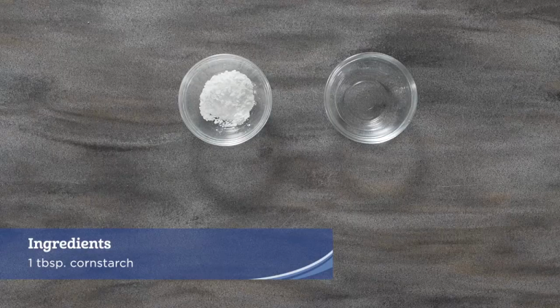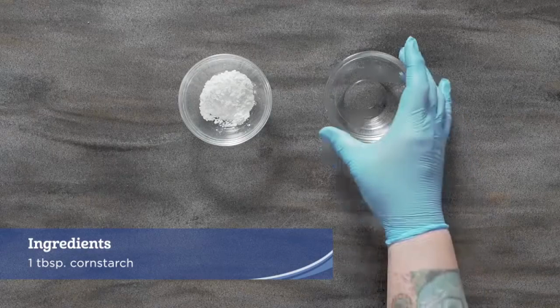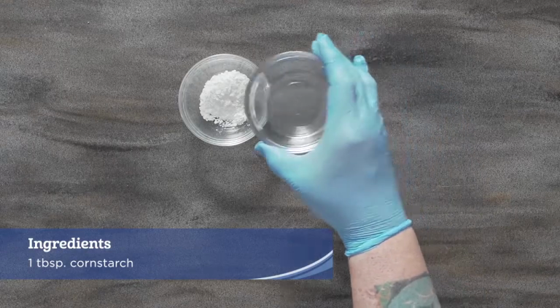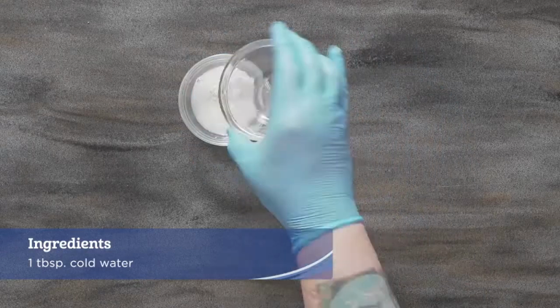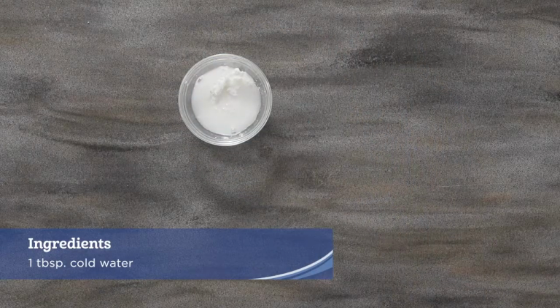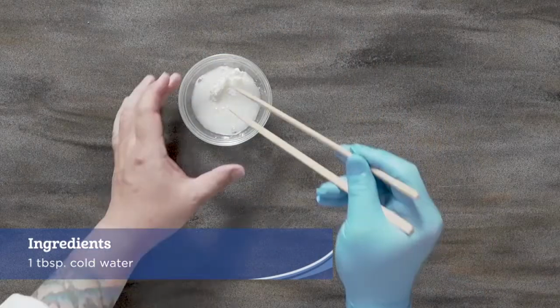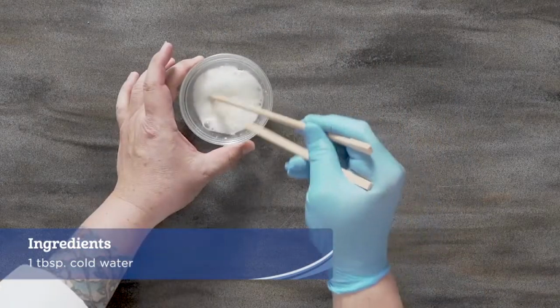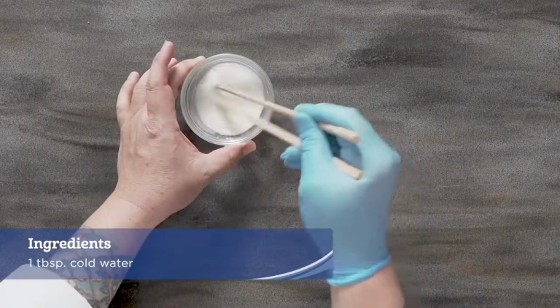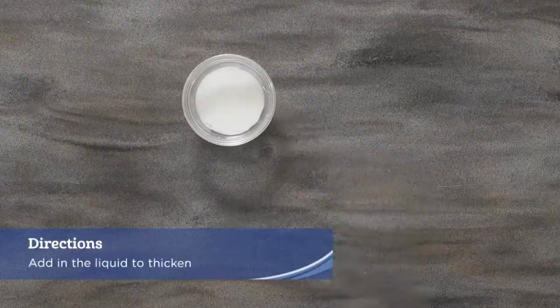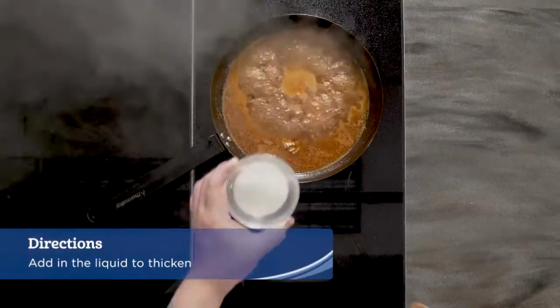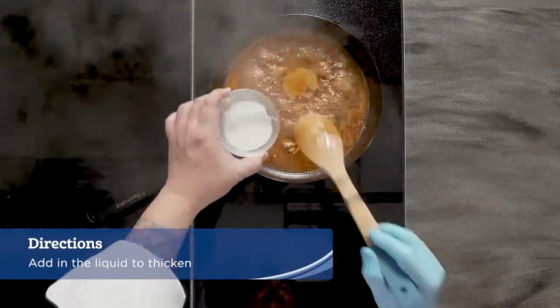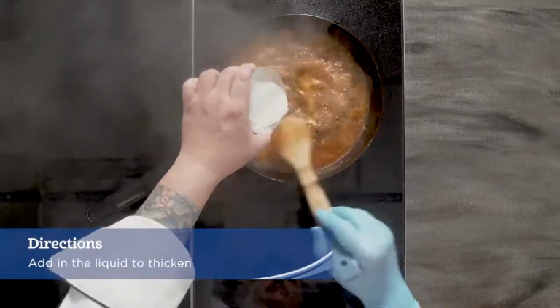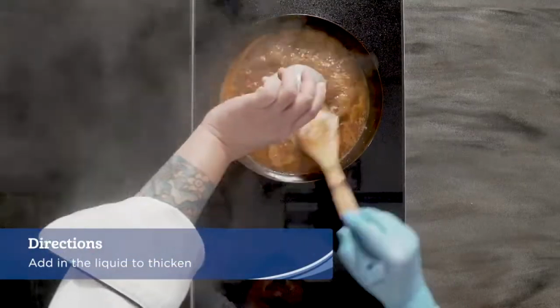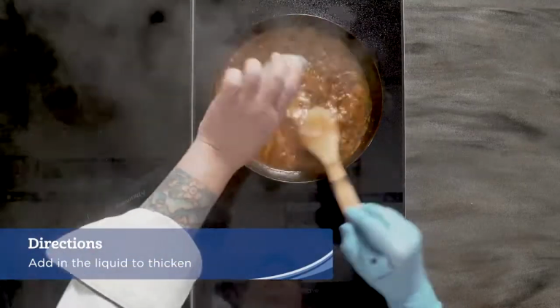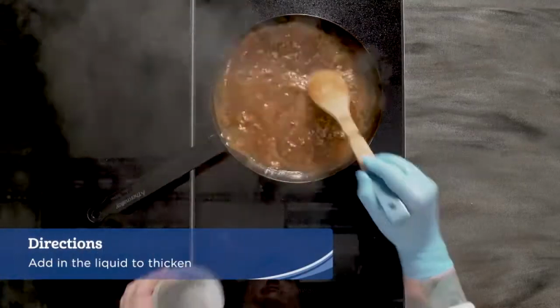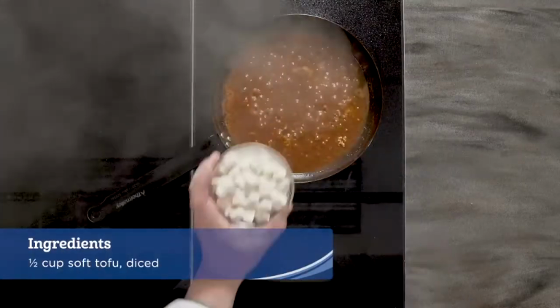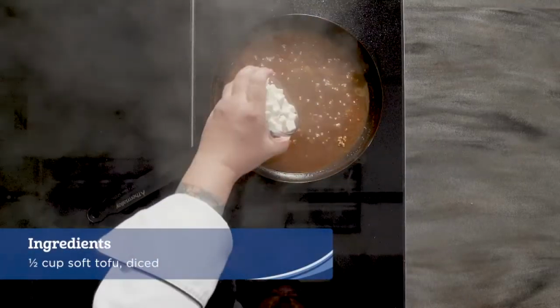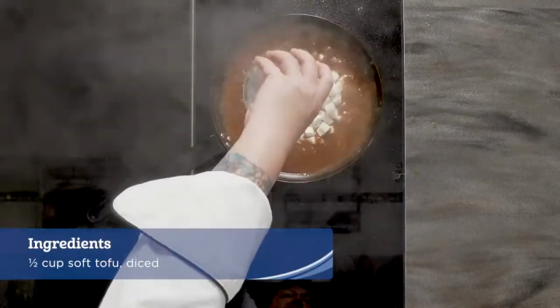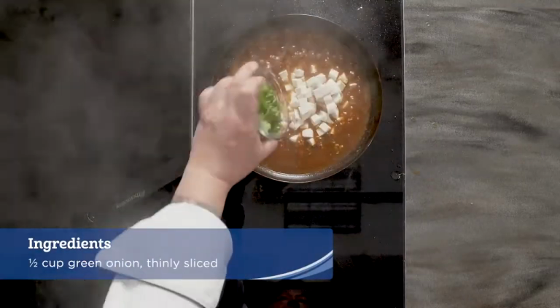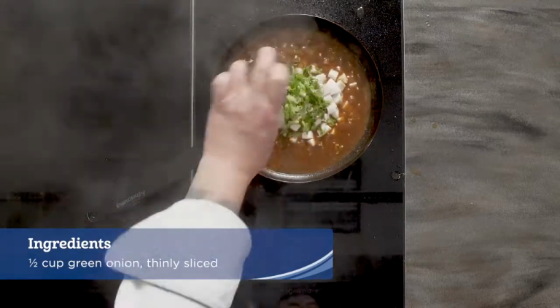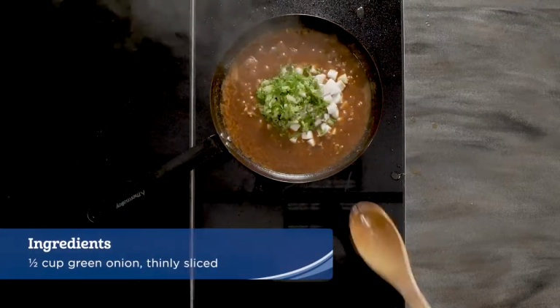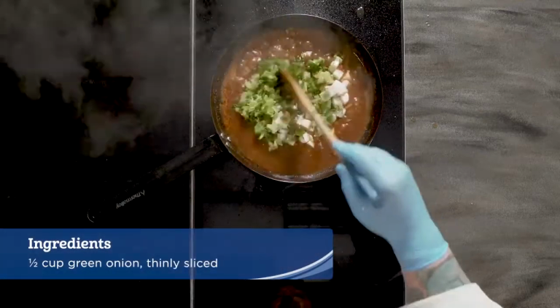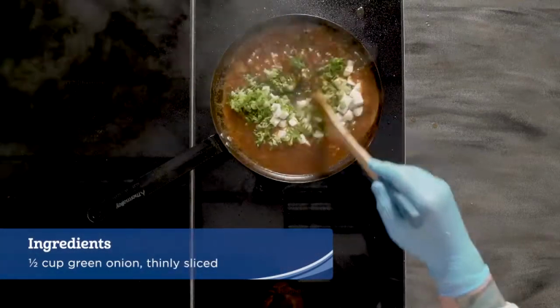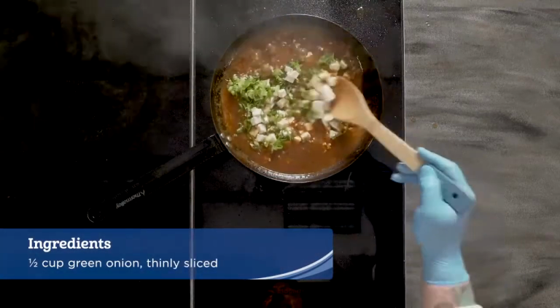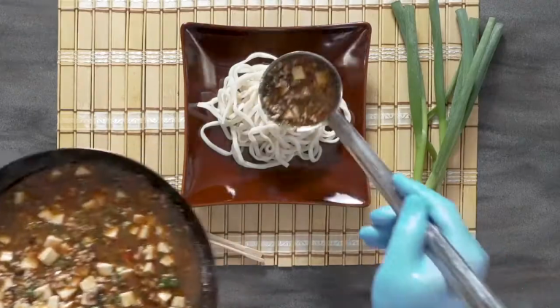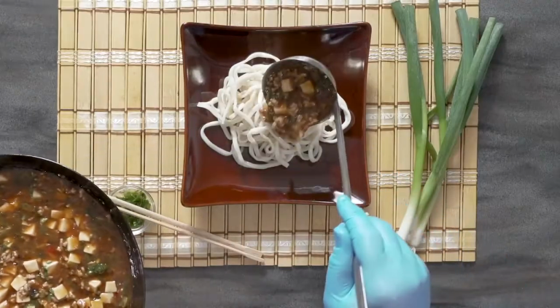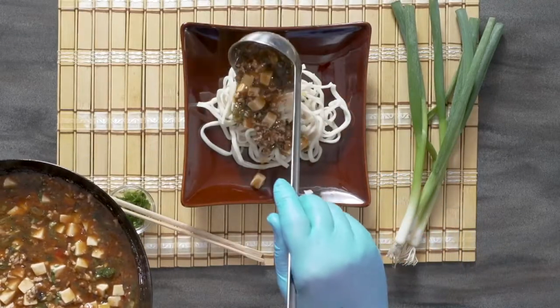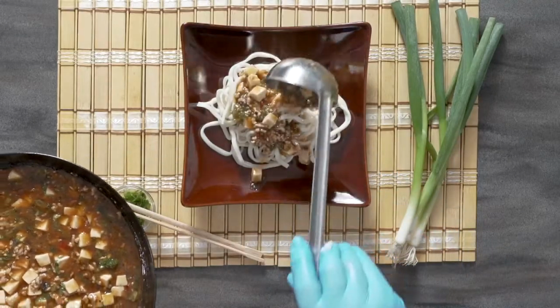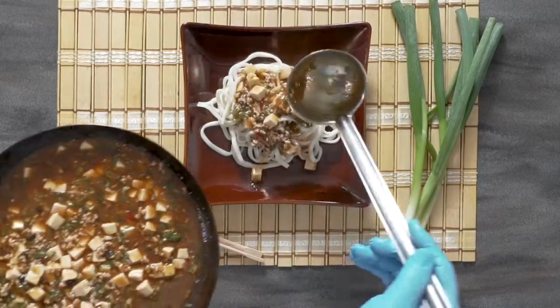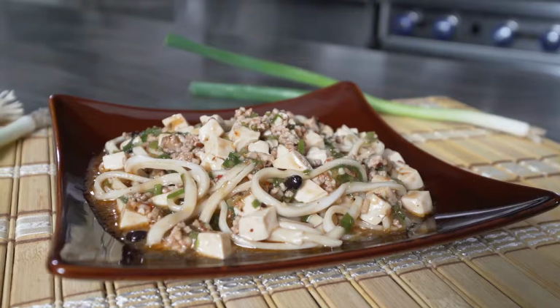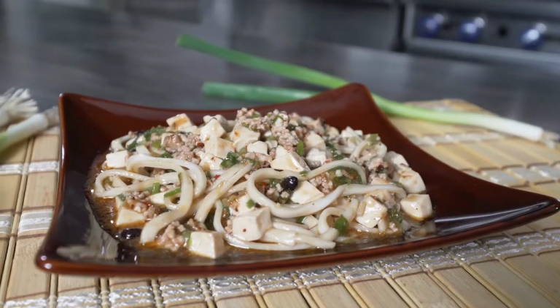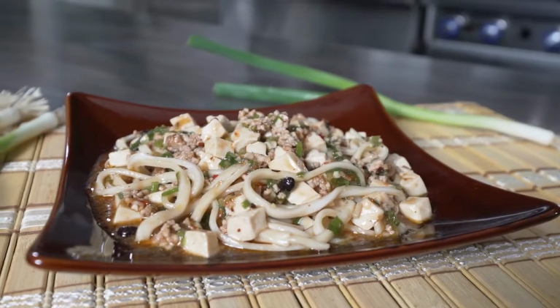Combine the cornstarch and cold water to make a slurry, then add it into the liquid to thicken. Add in the tofu and green onion, then place the mixture on top of the udon noodles. Serve immediately.